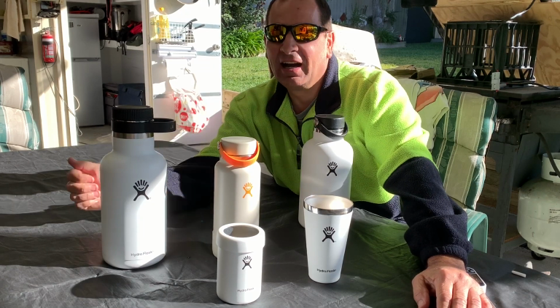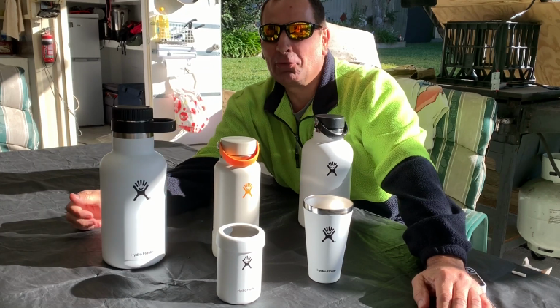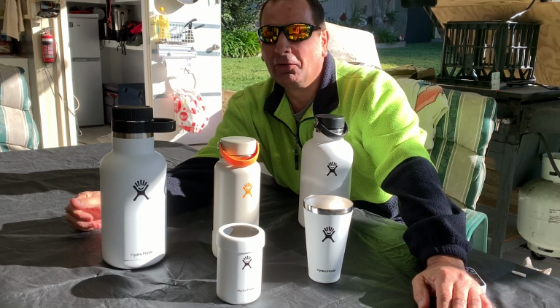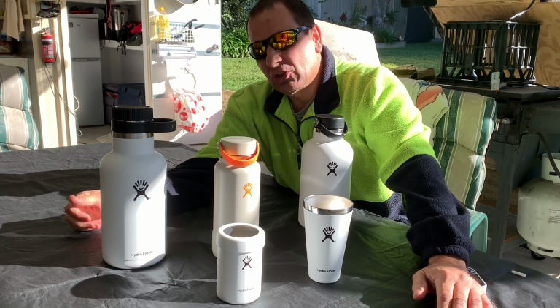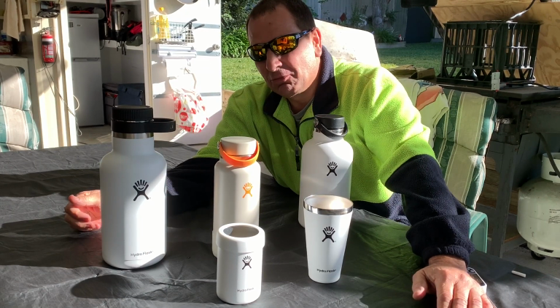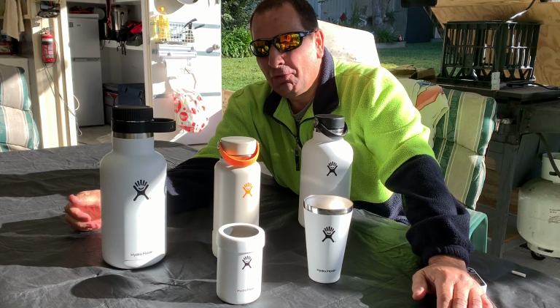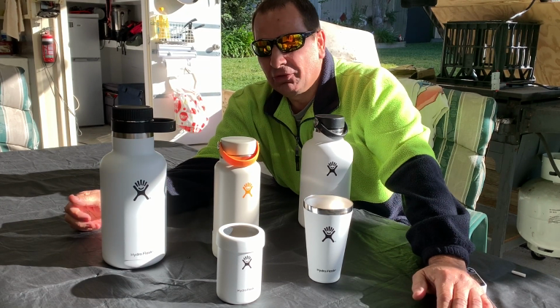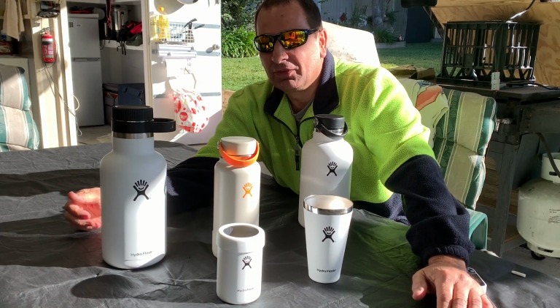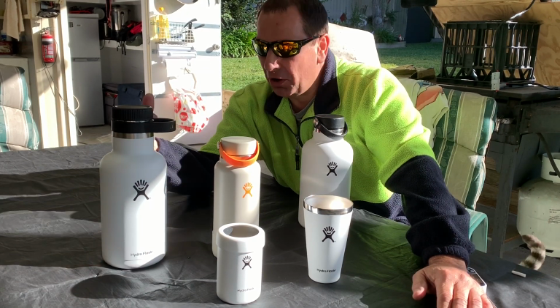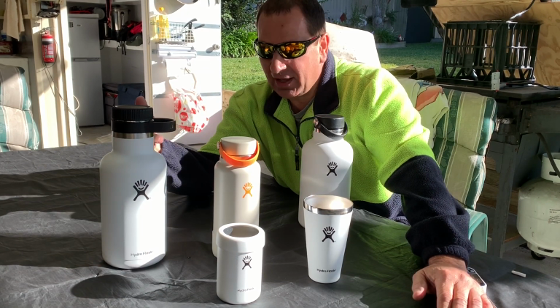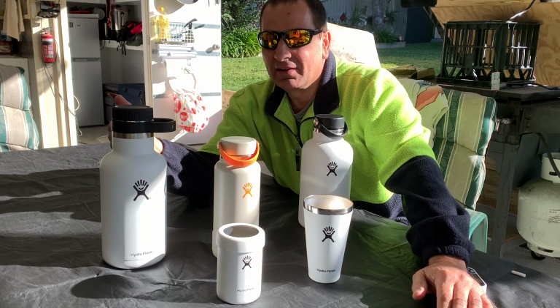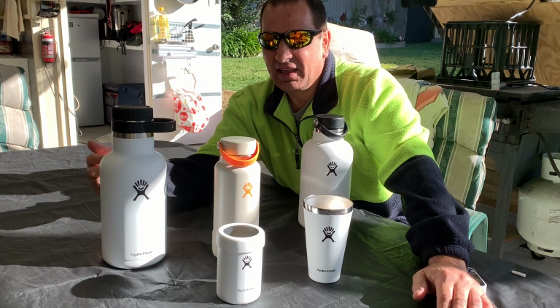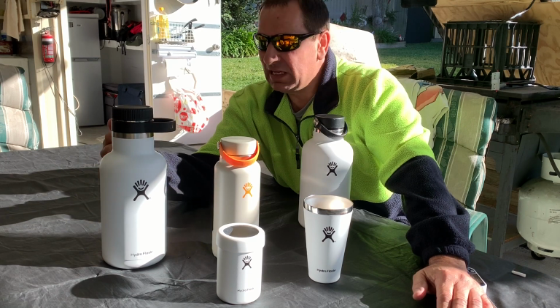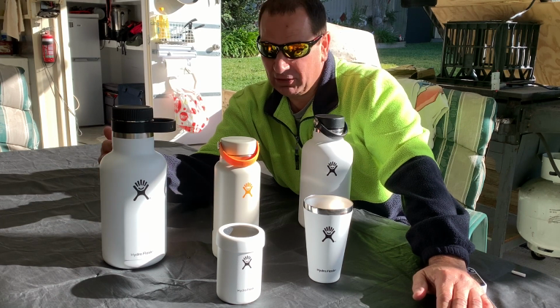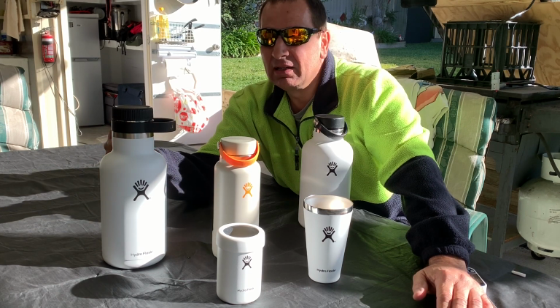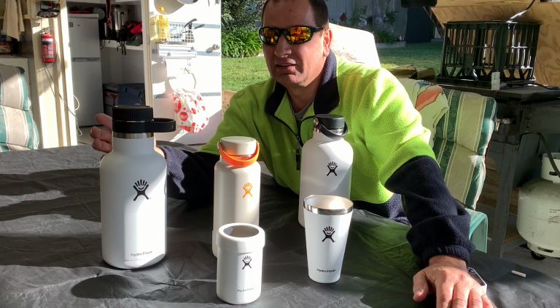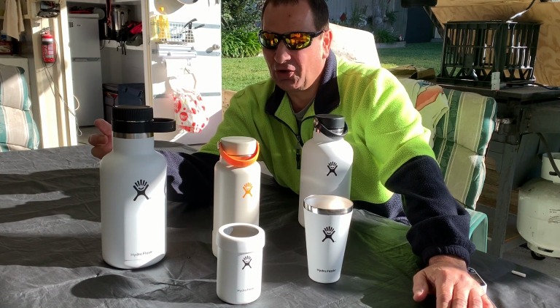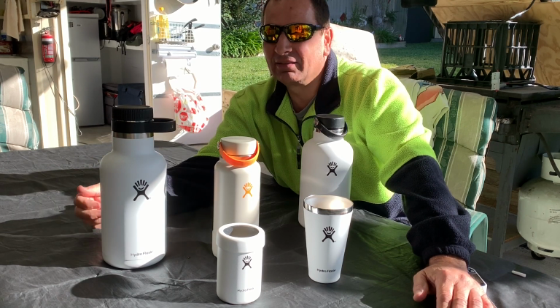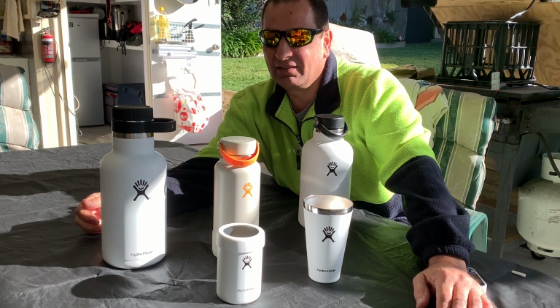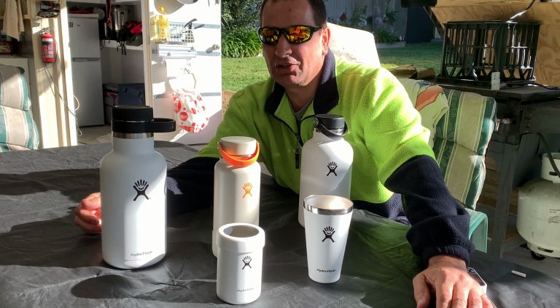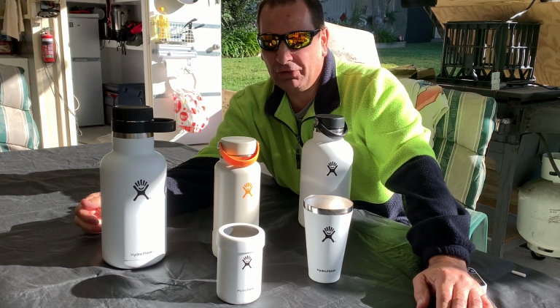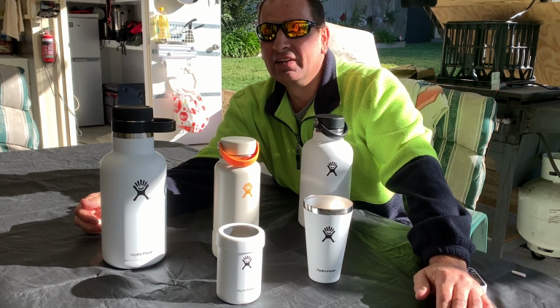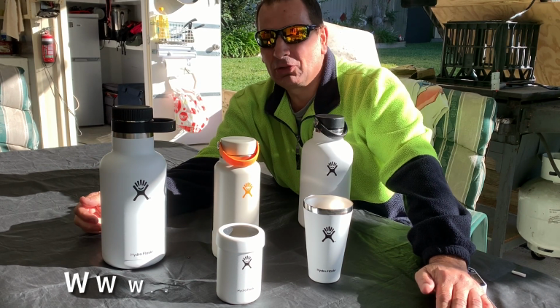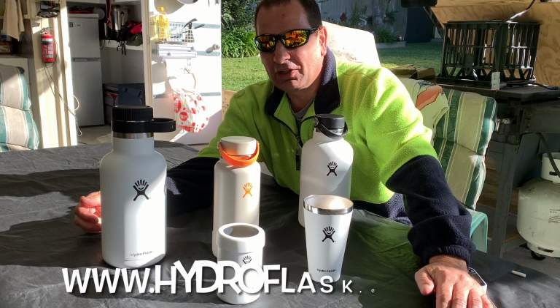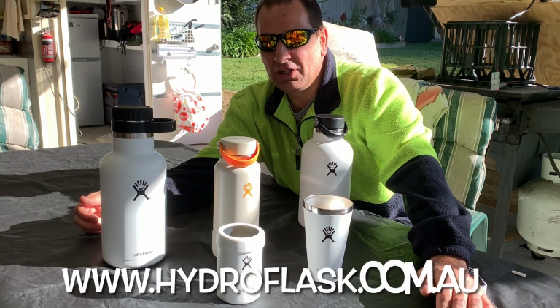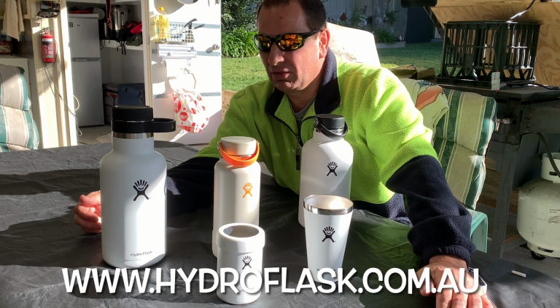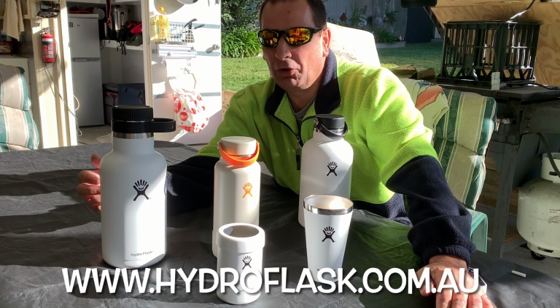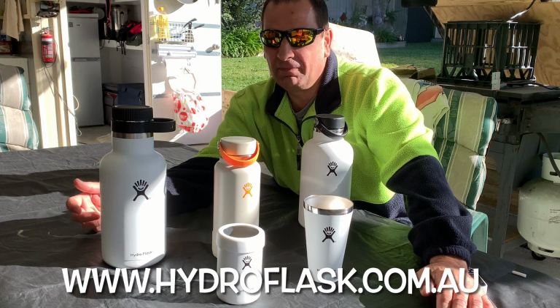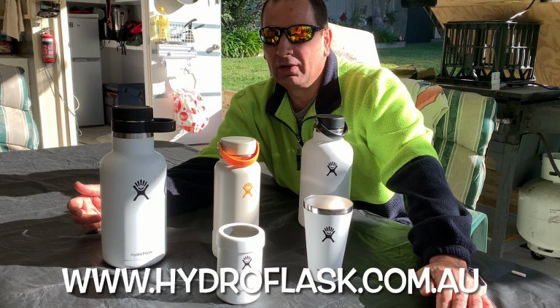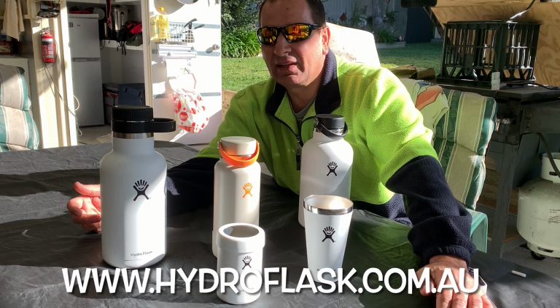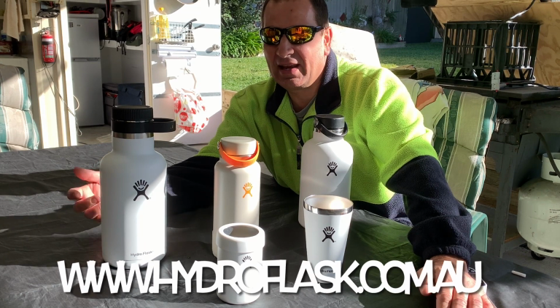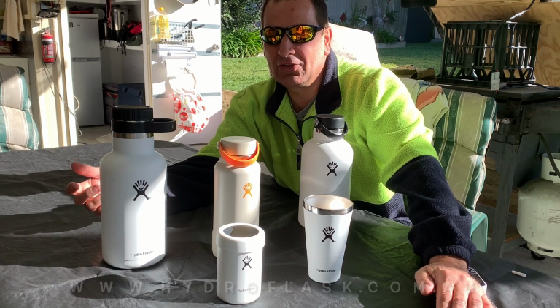Hope these are all well. Today I'm just going to do a video on these Hydro Flasks that have been given to me to try out and do a review on. I just thought I'd show you what I use them for and how I use them.